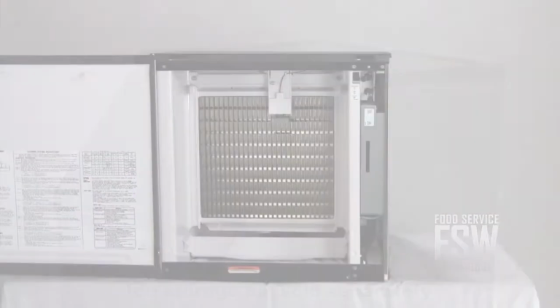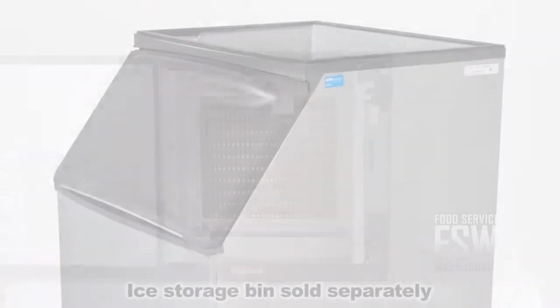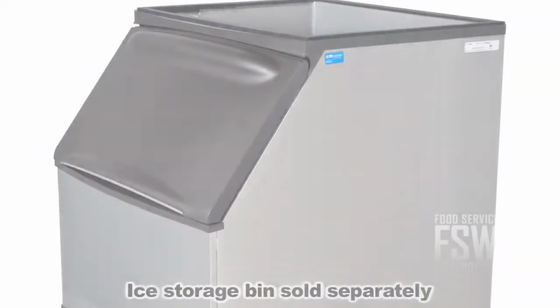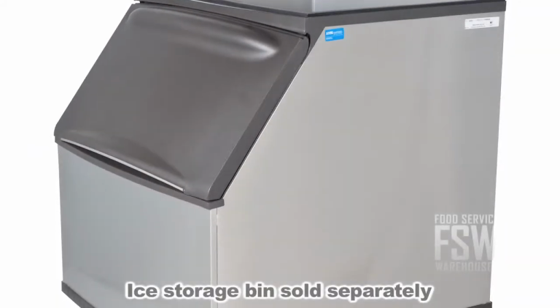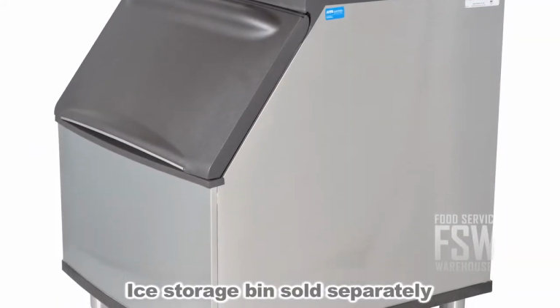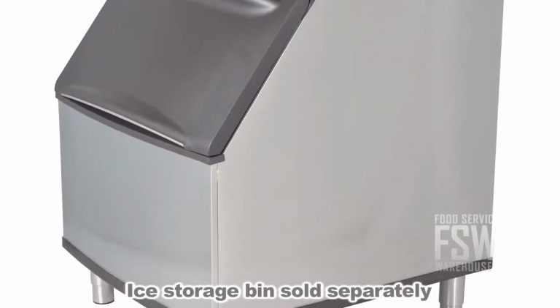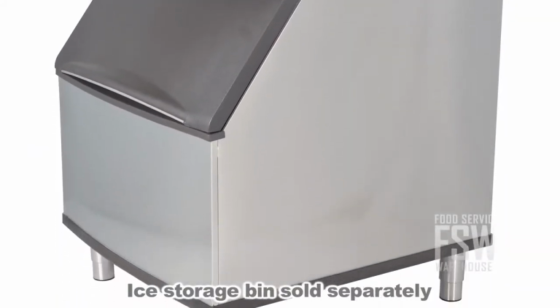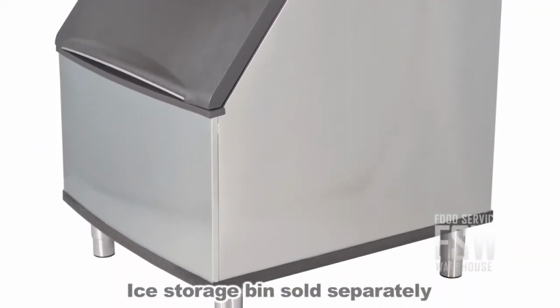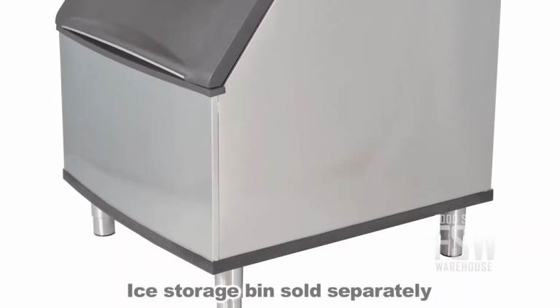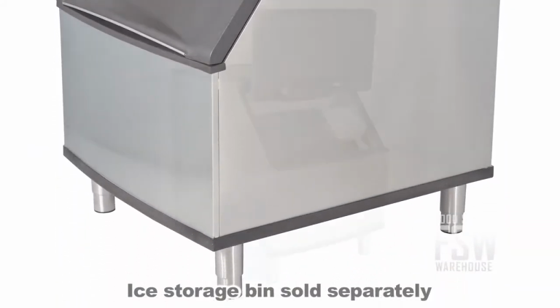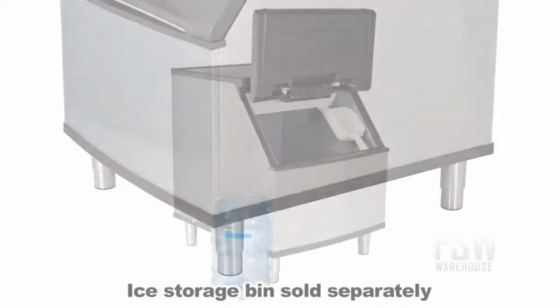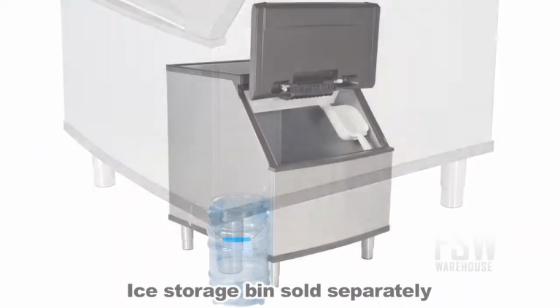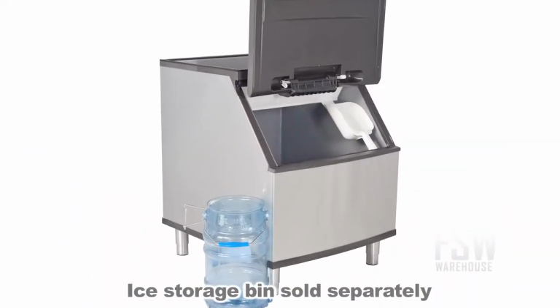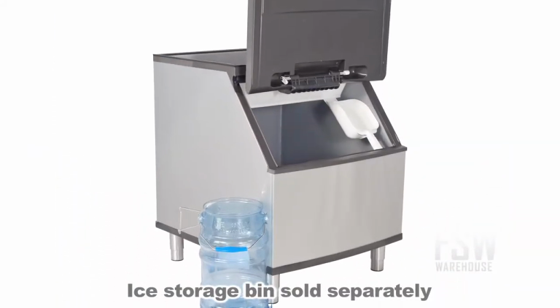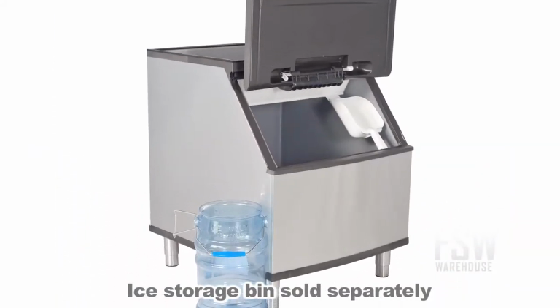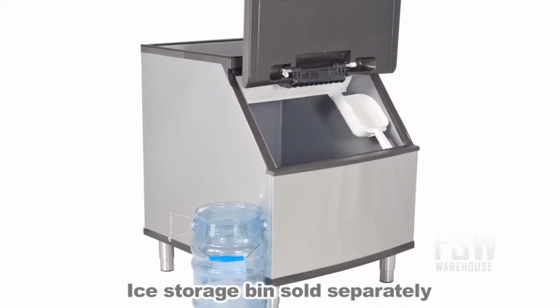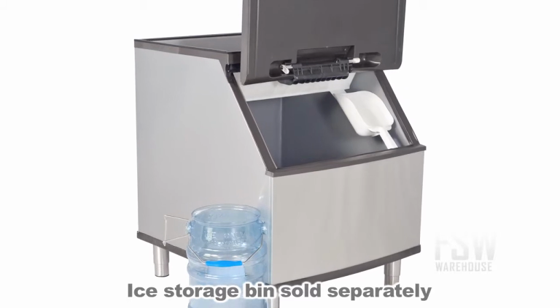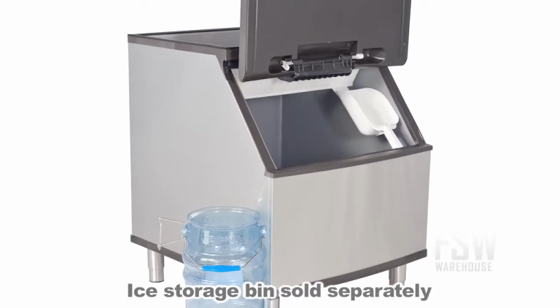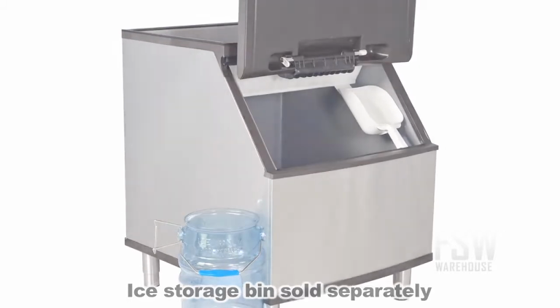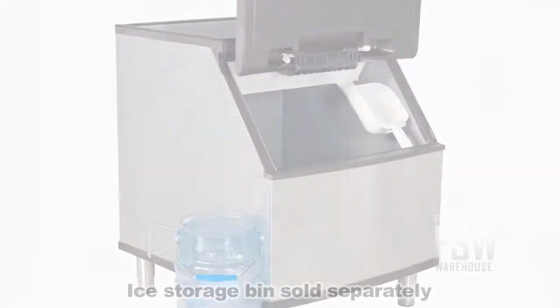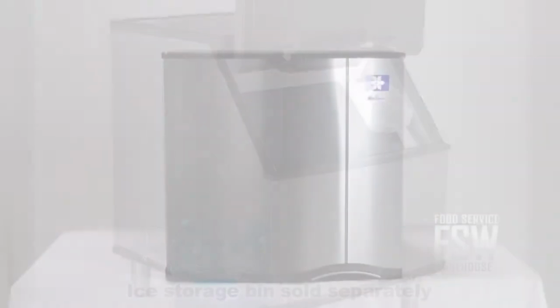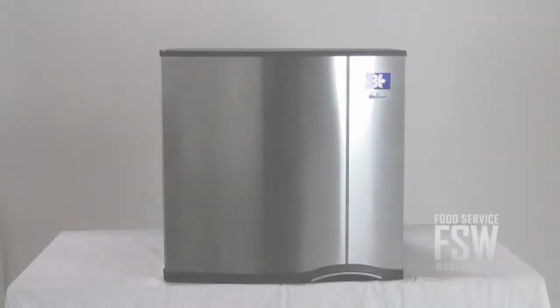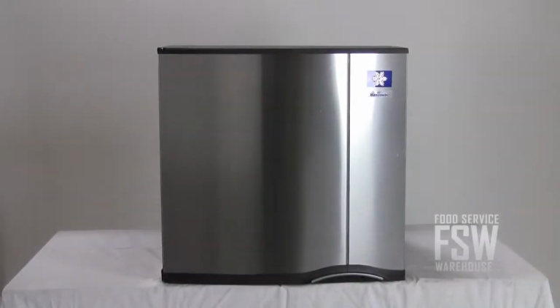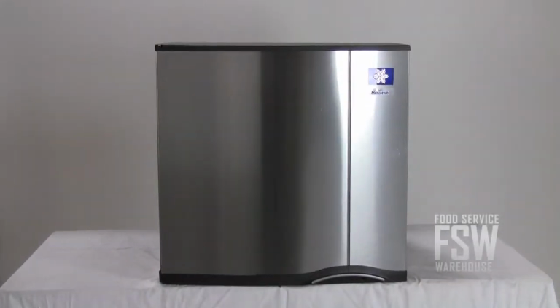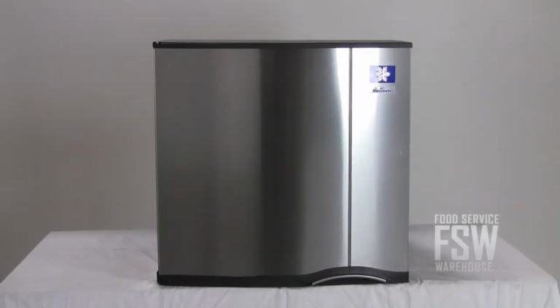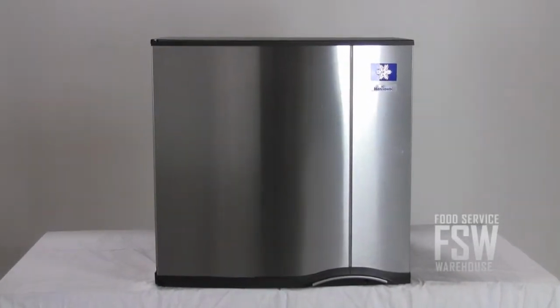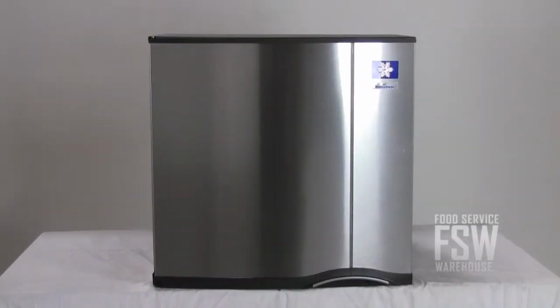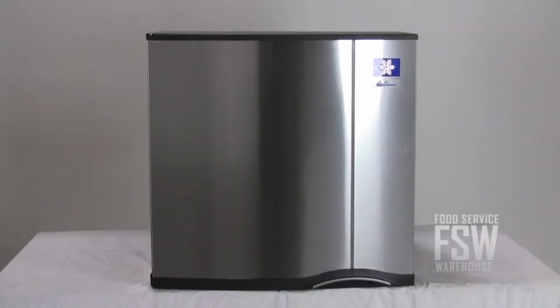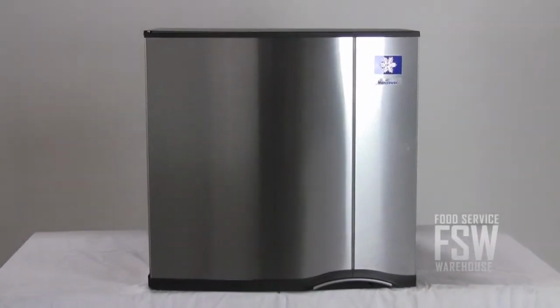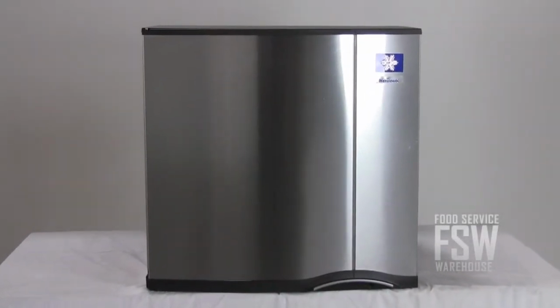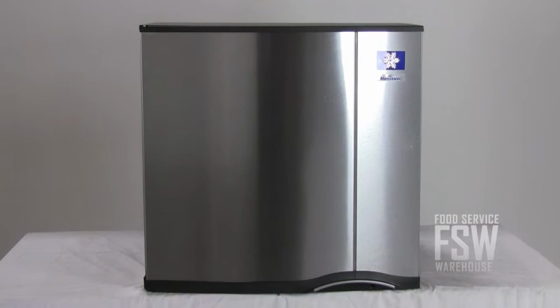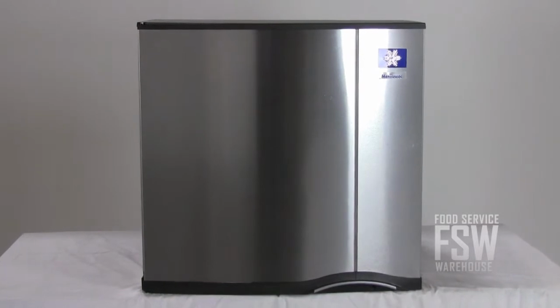Browse our website for compatible ice bins or ice dispensers for this ice maker, or a perfectly matched ice bin and combination unit. A small restaurant could really benefit from a modular half-cube ice machine like this one.